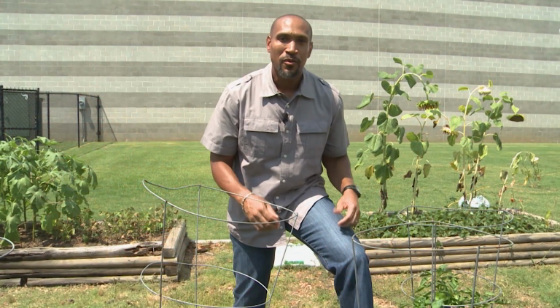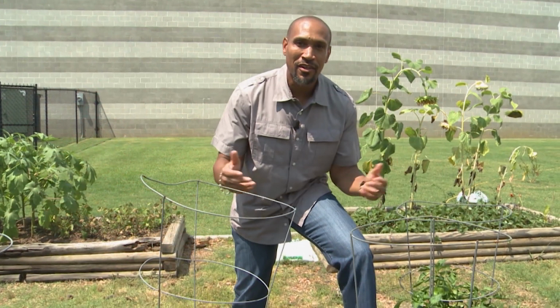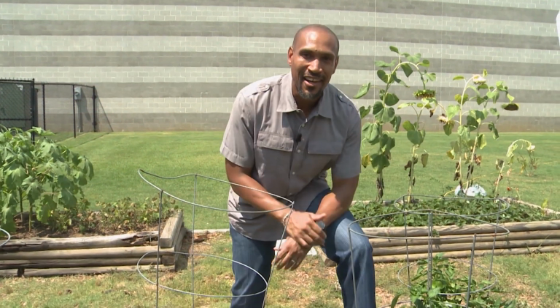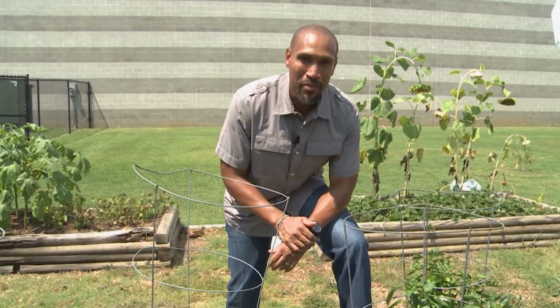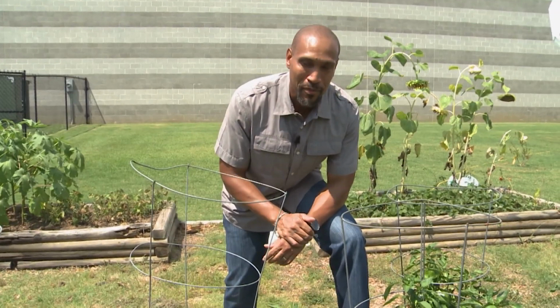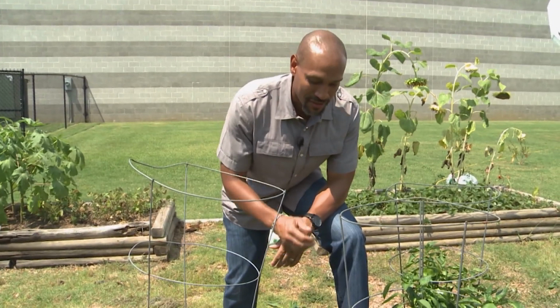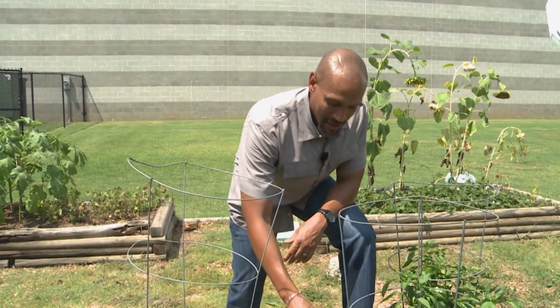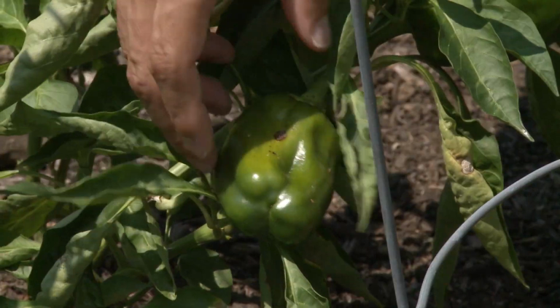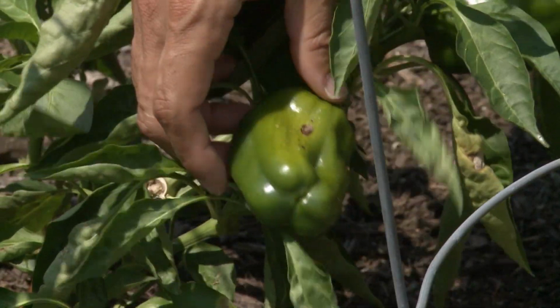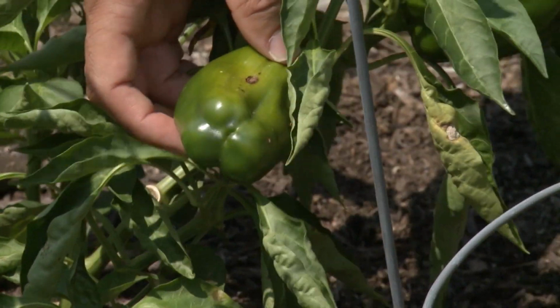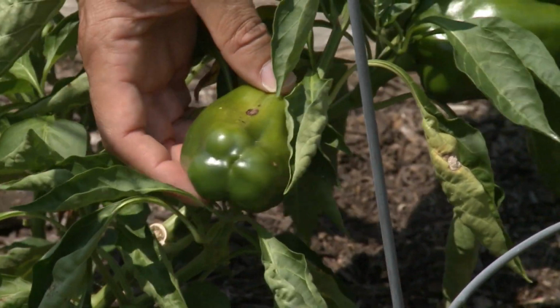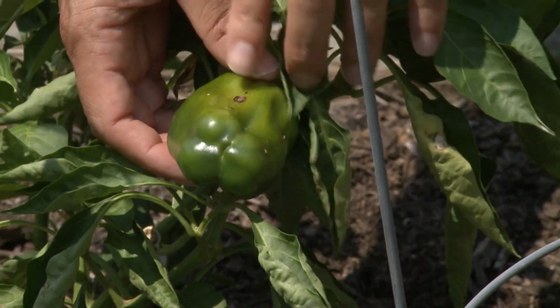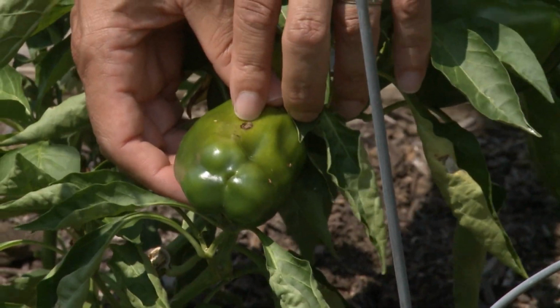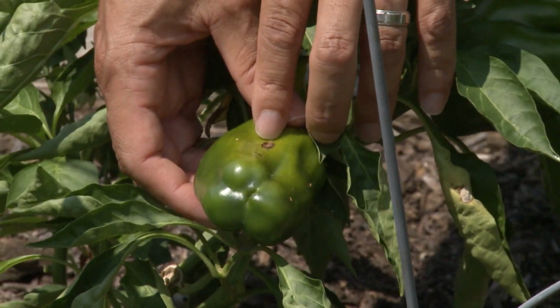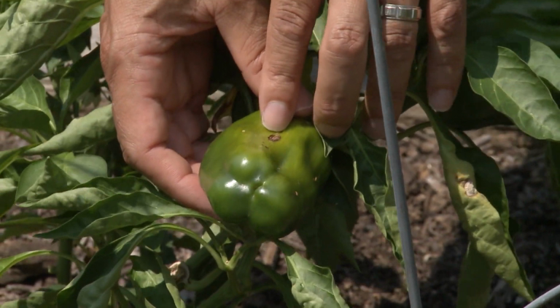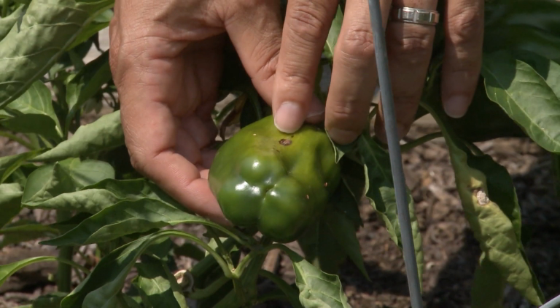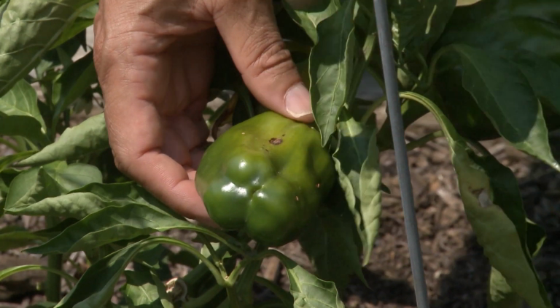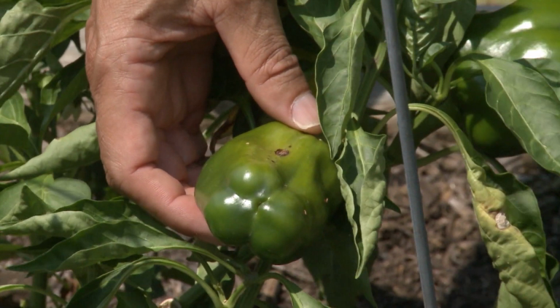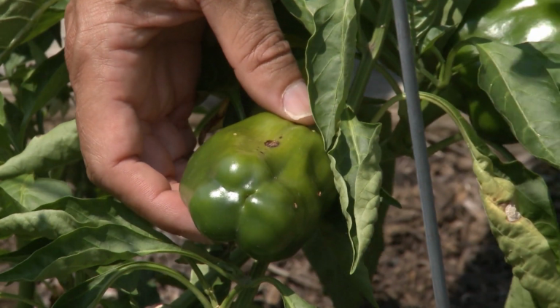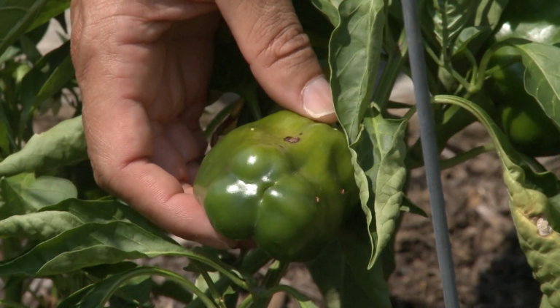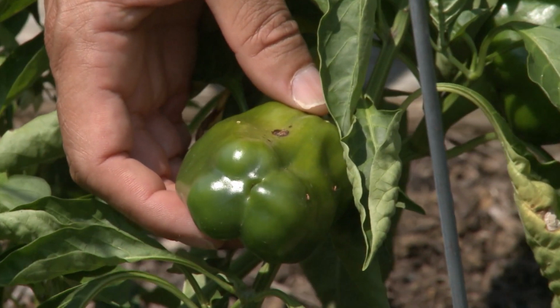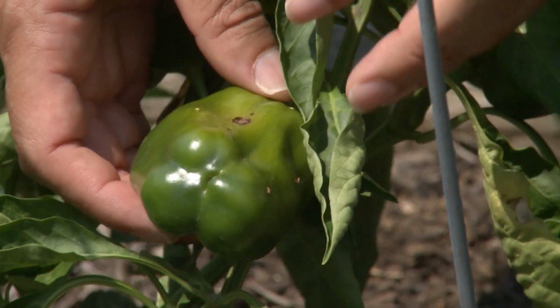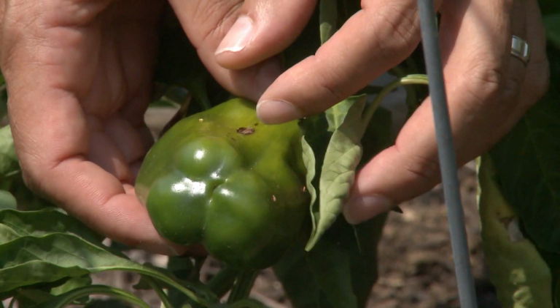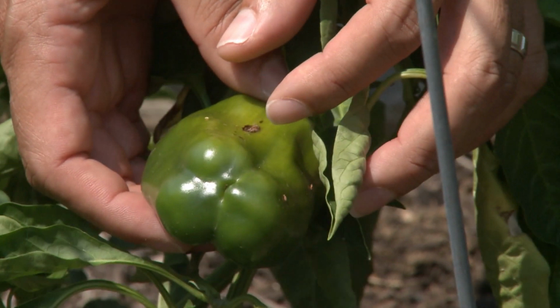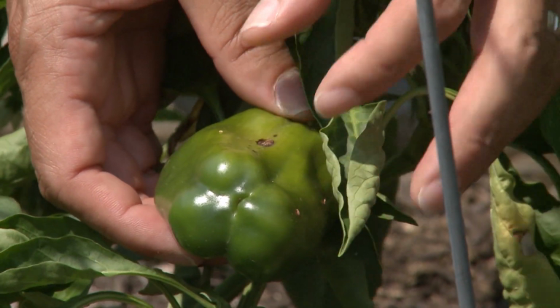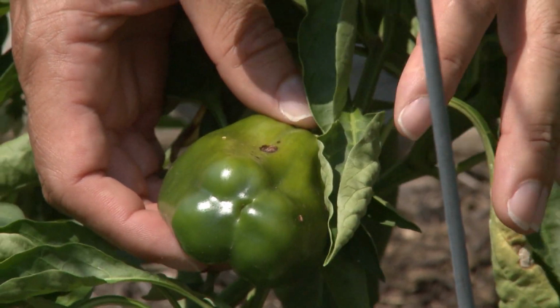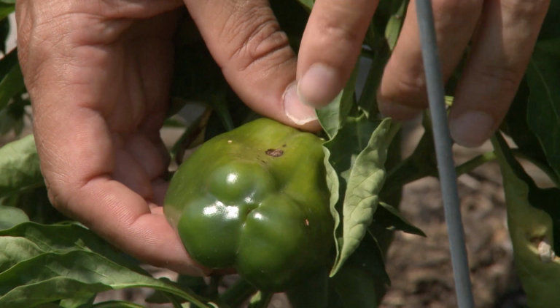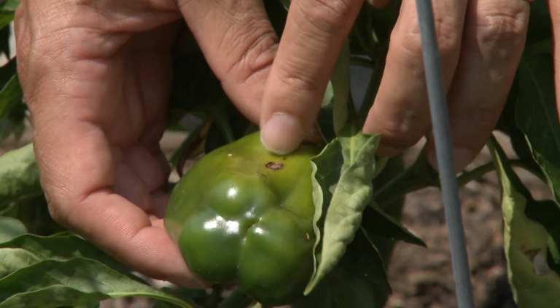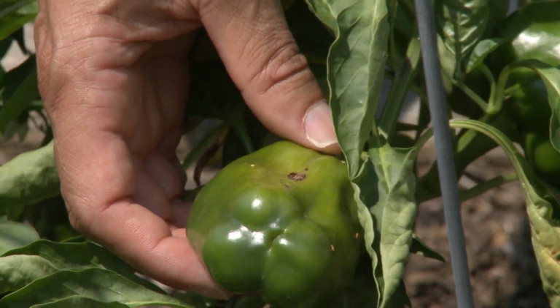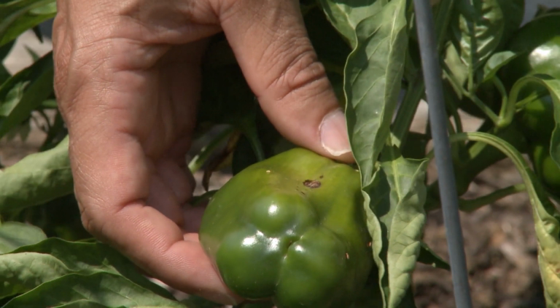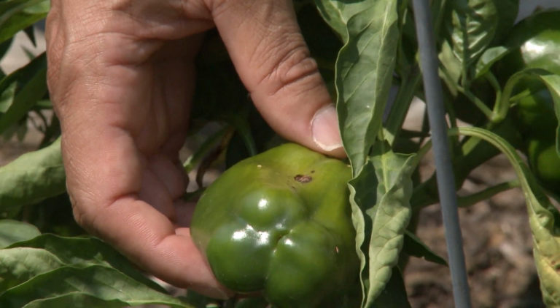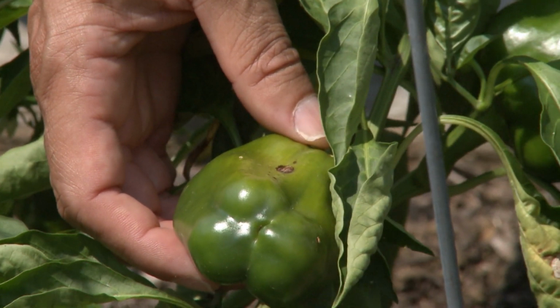We're now going to look at our bell pepper plants. And as you can see on this bell pepper, there's a sunken lesion here. It has concentric rings and it has some black spores in those rings. What this is is pepper anthracnose.